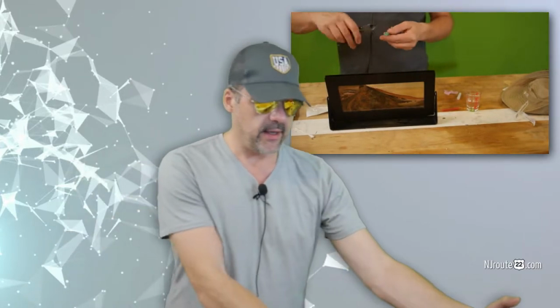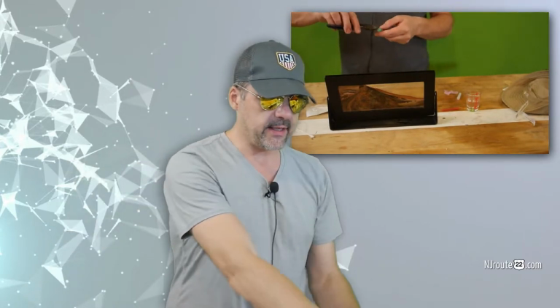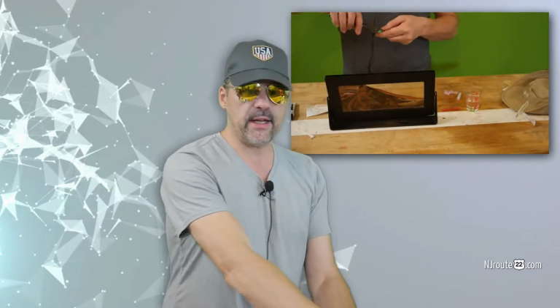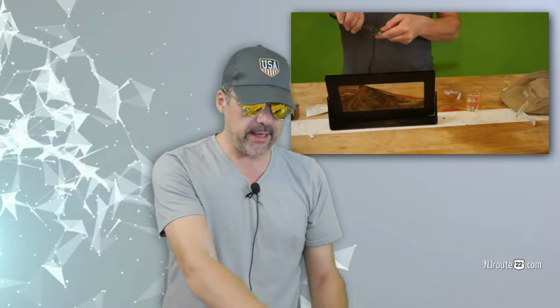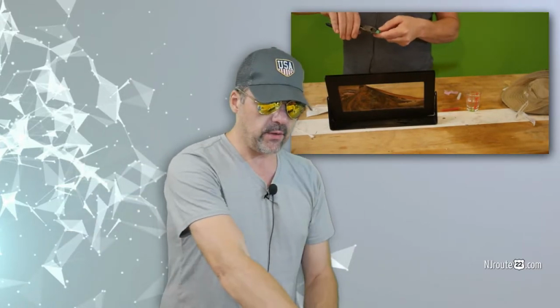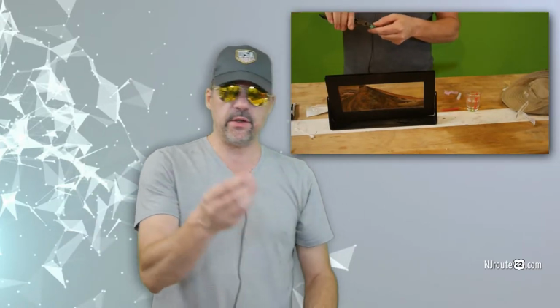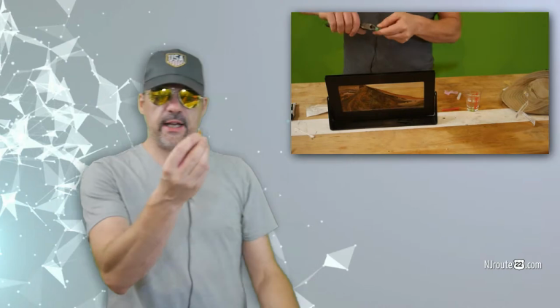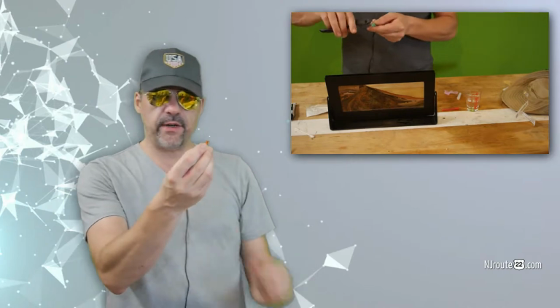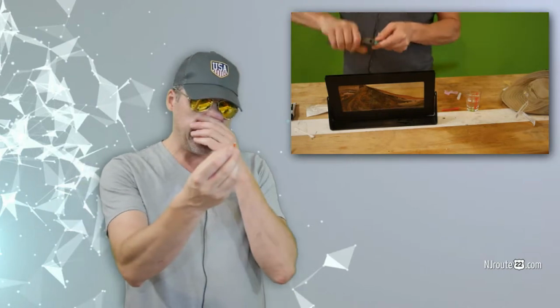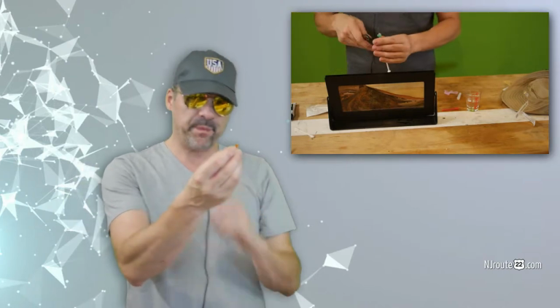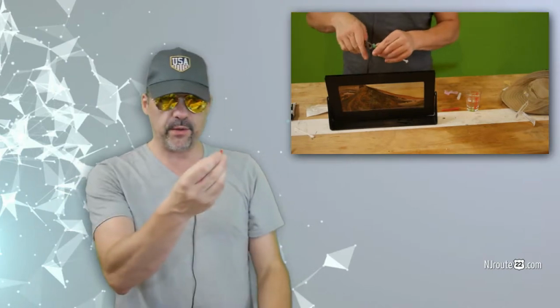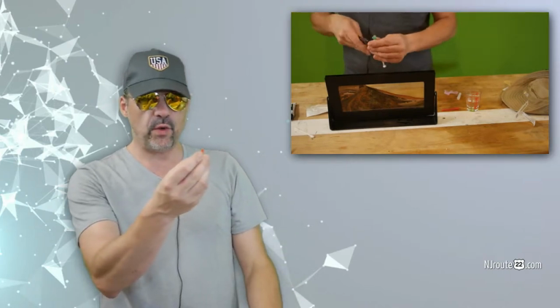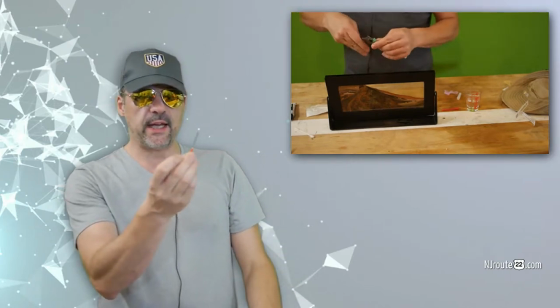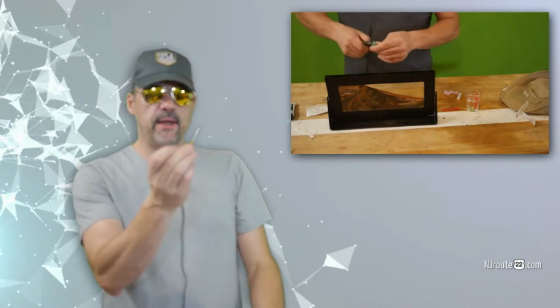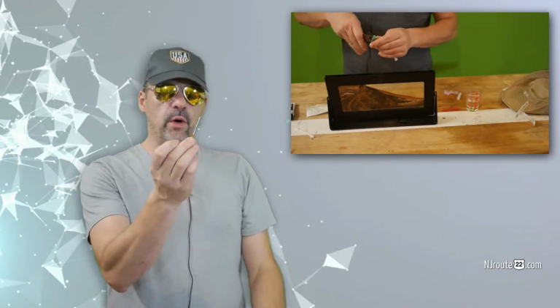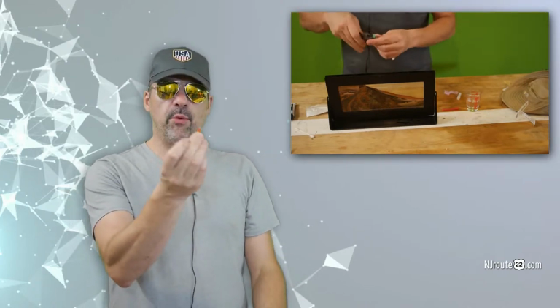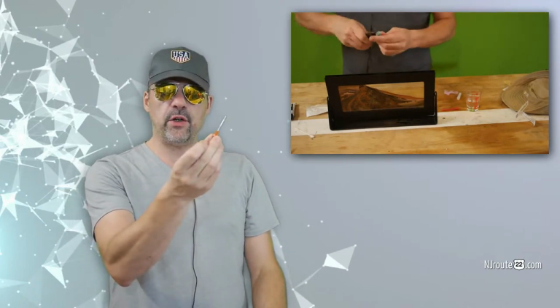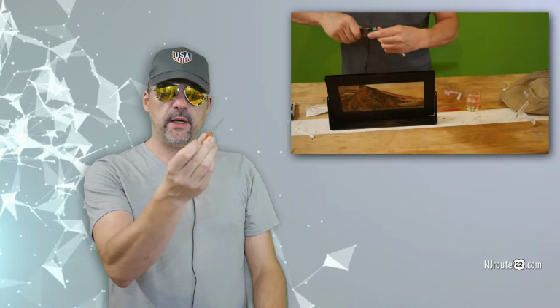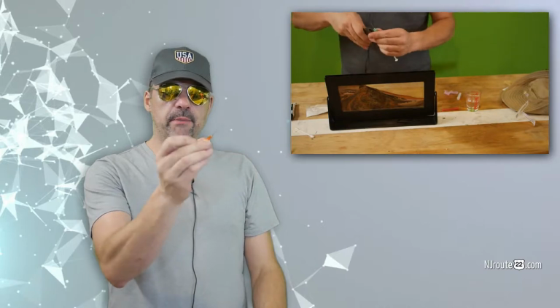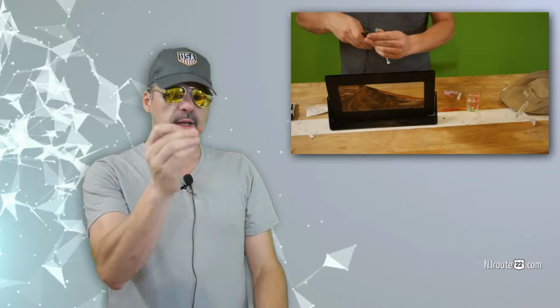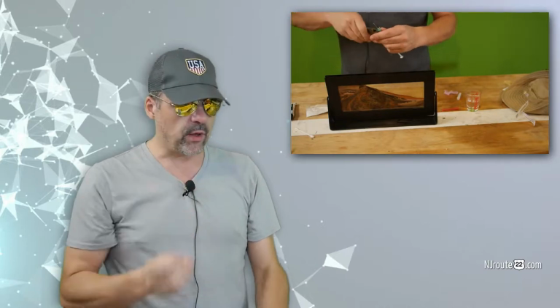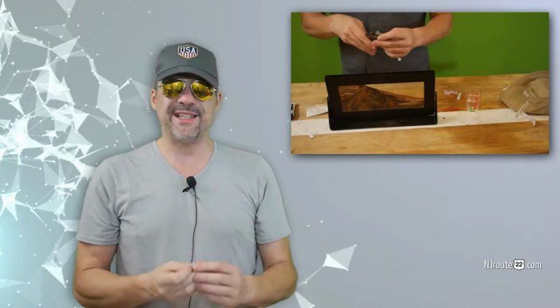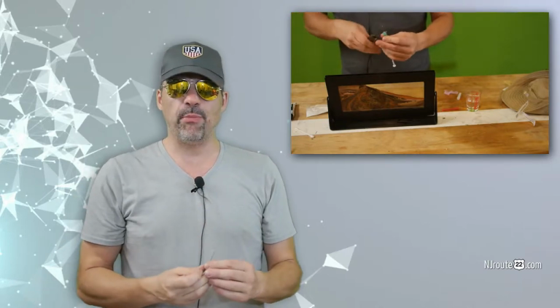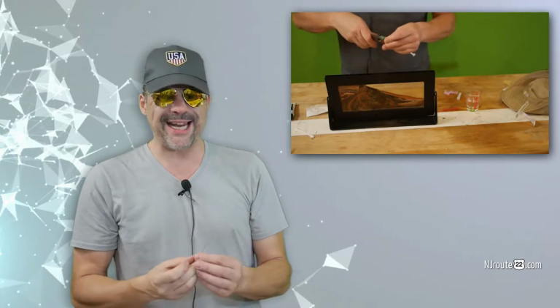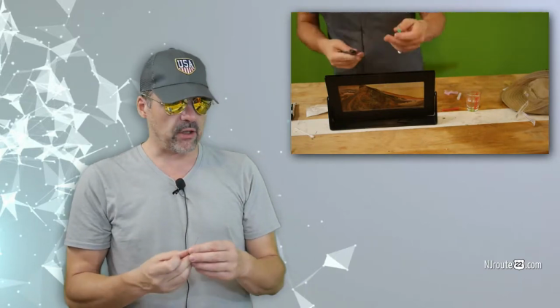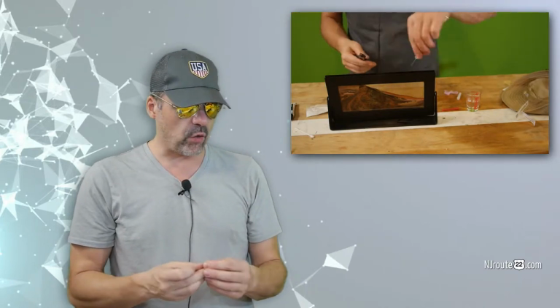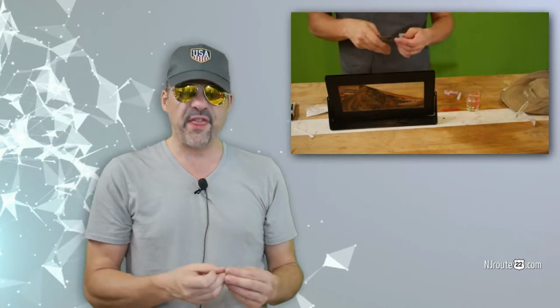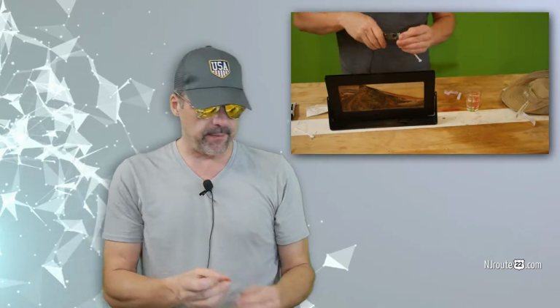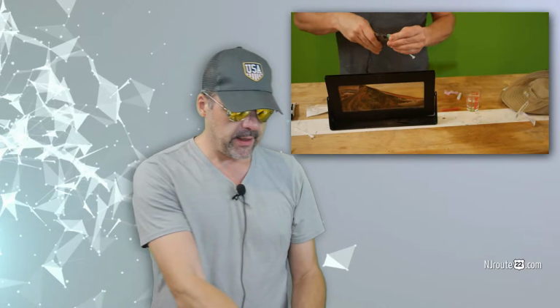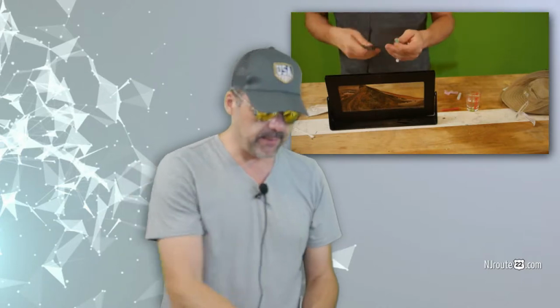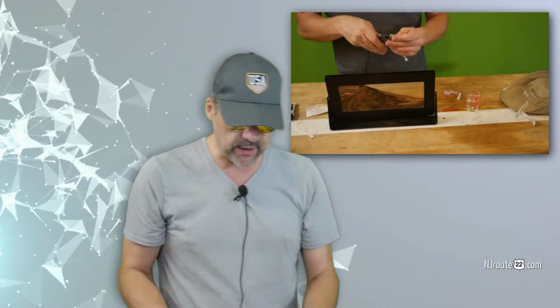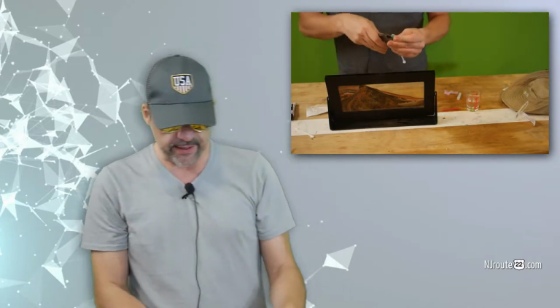The next mistake we made was using a syringe needle that was too thick — it was 1.2 millimeters. You want to use 0.8 millimeter or thinner if you can find them.